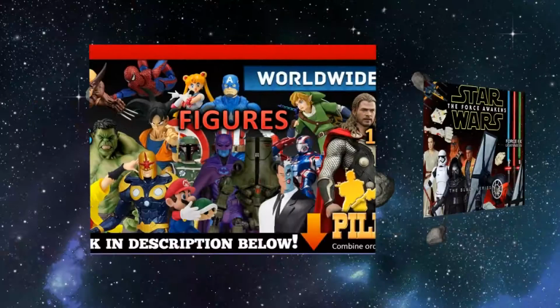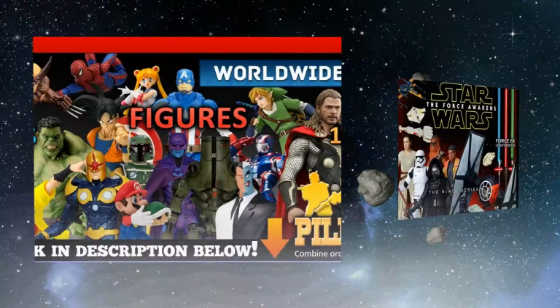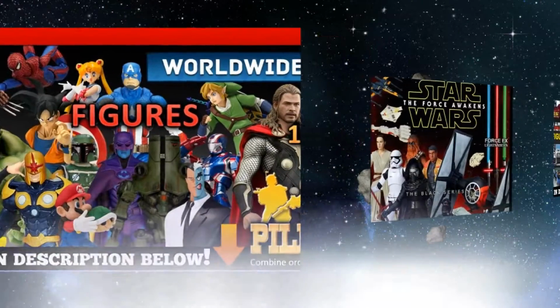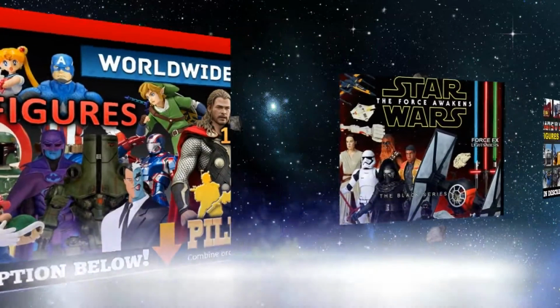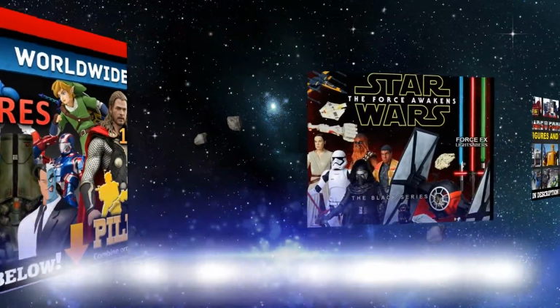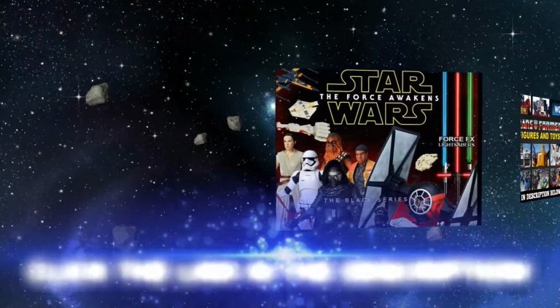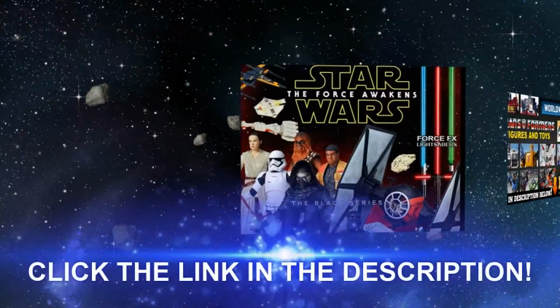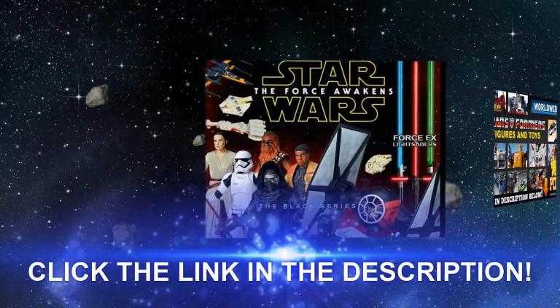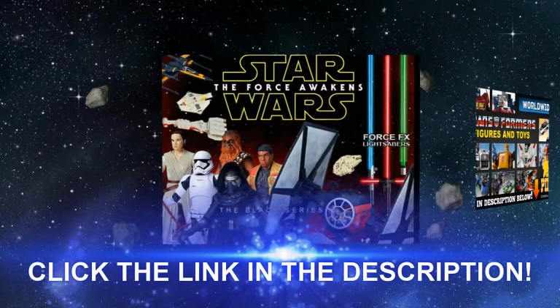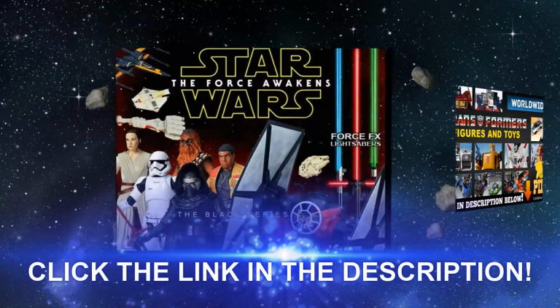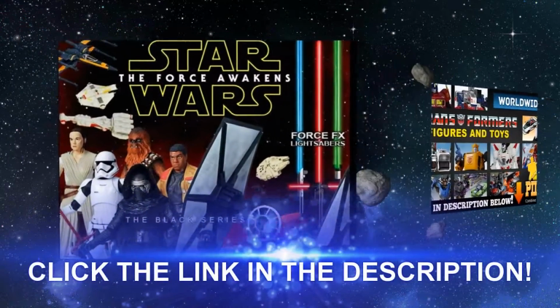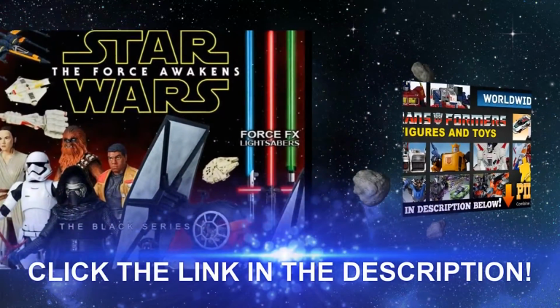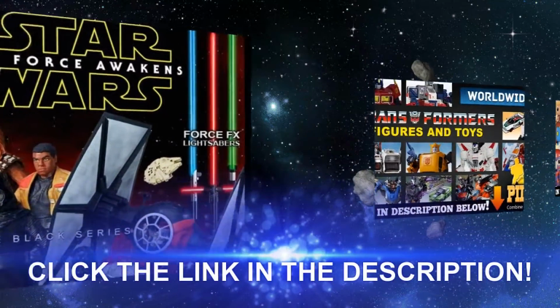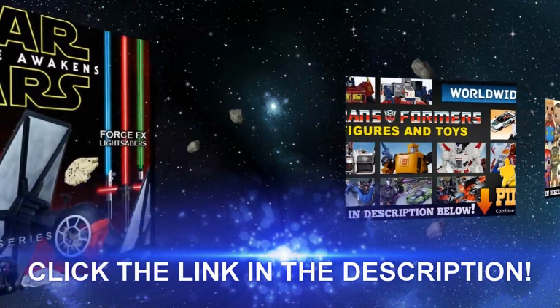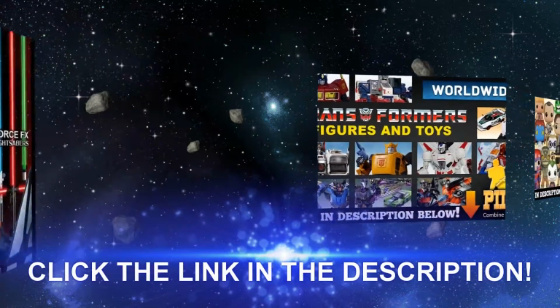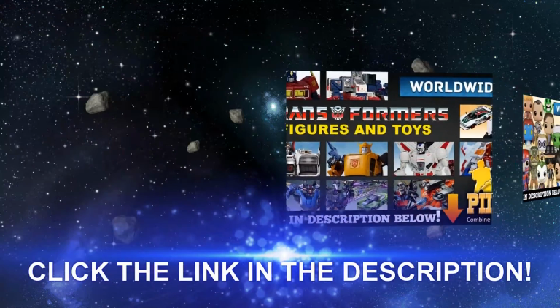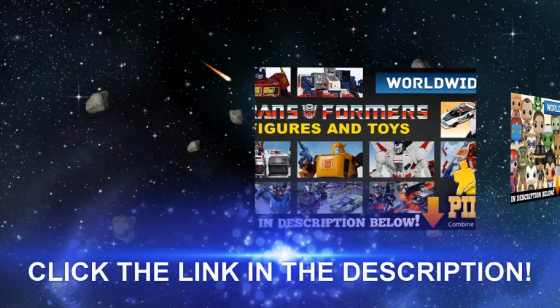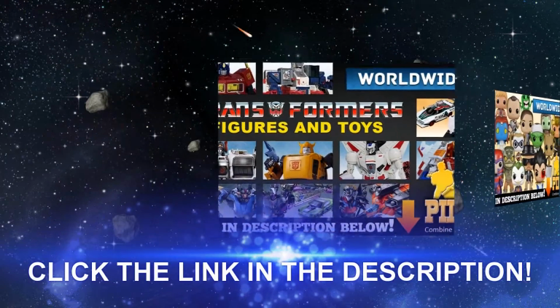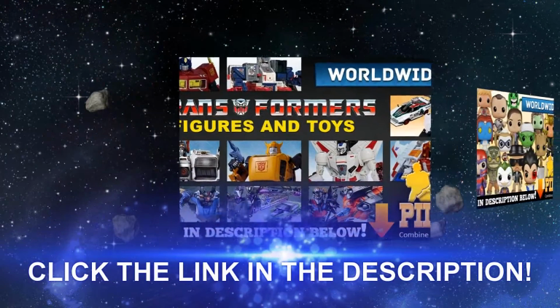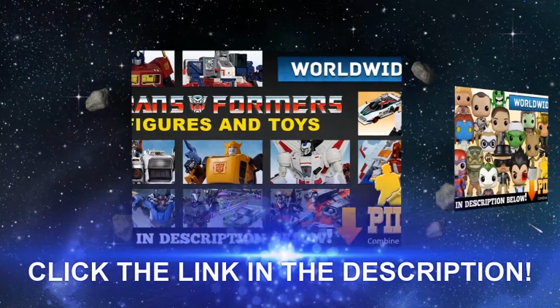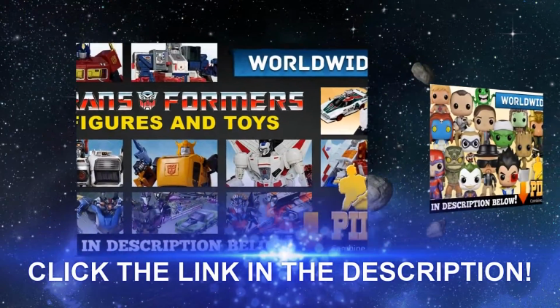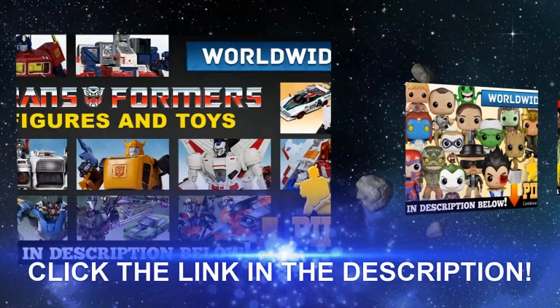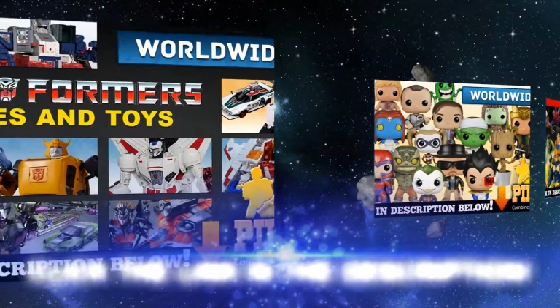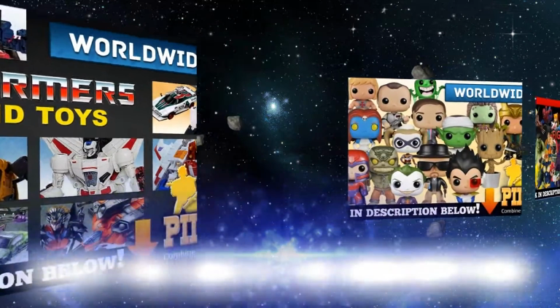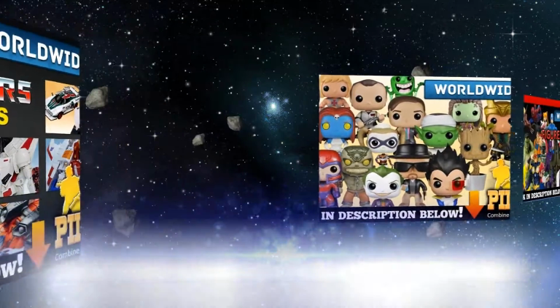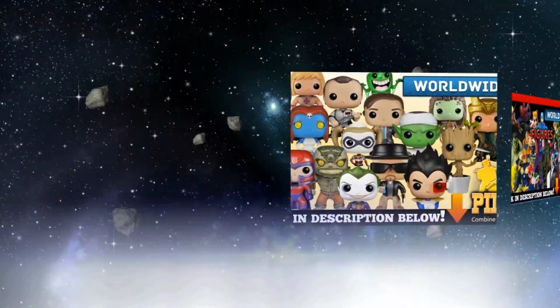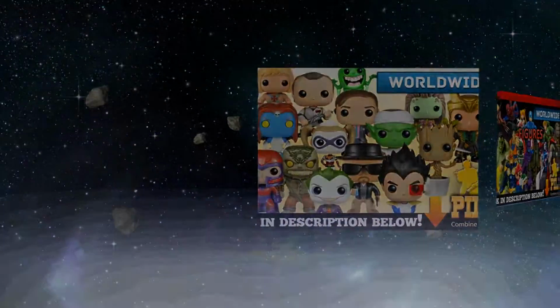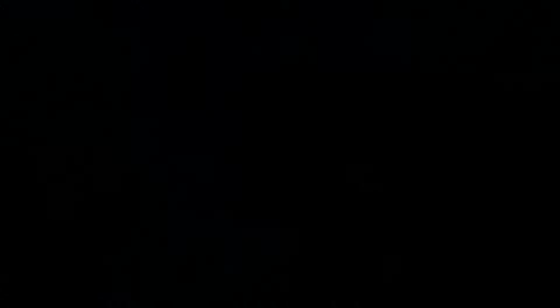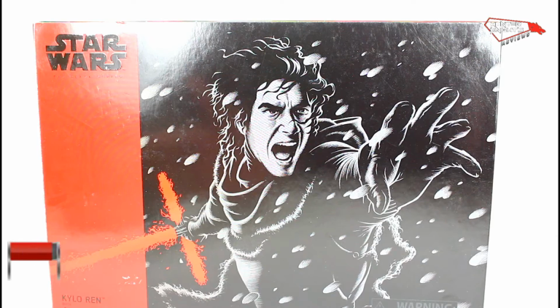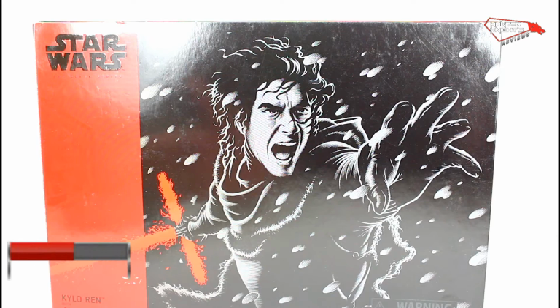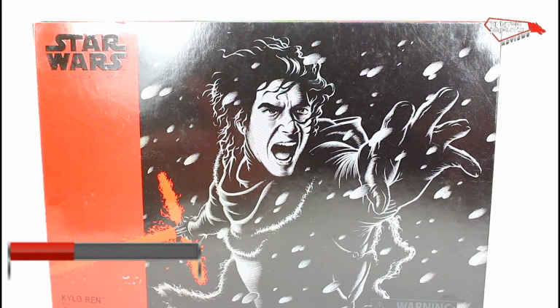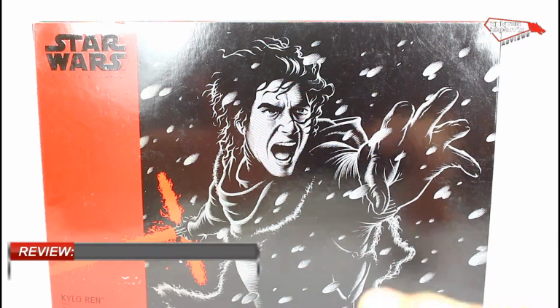This video is brought to you by BigBadToyStore. Shop a great selection of action figures and more at BigBadToyStore.com. Thanks for tuning in.